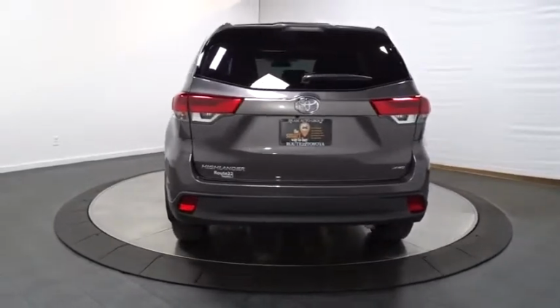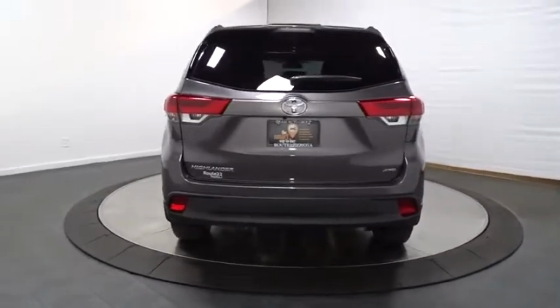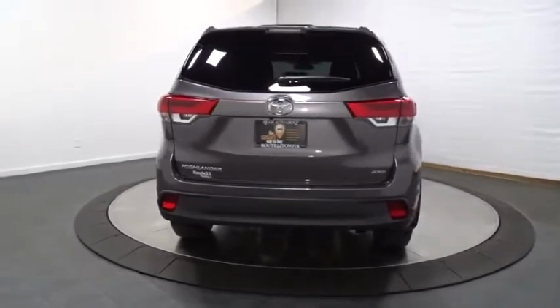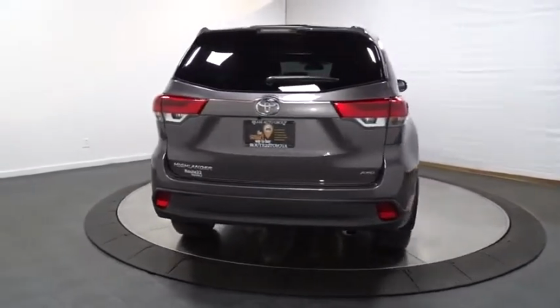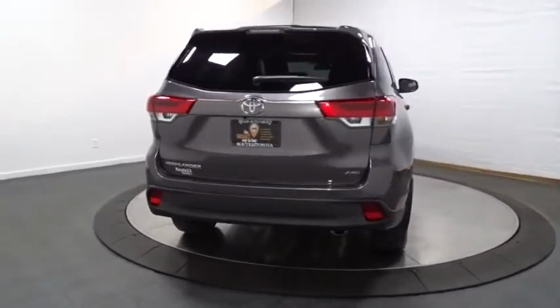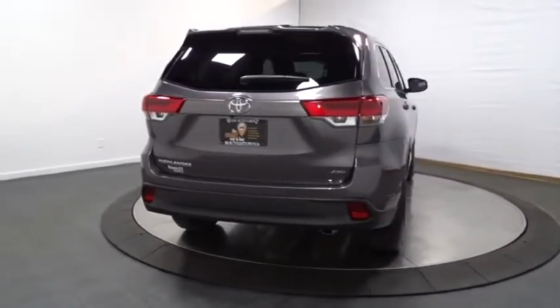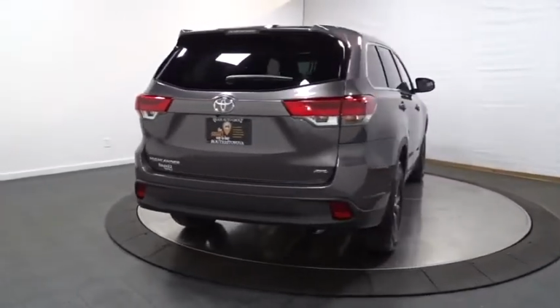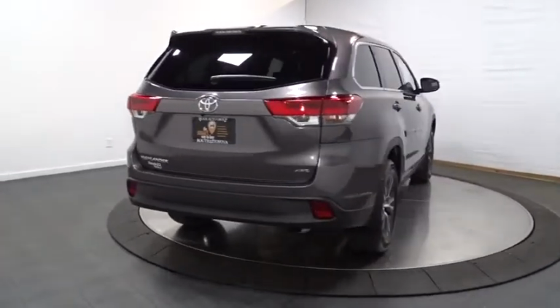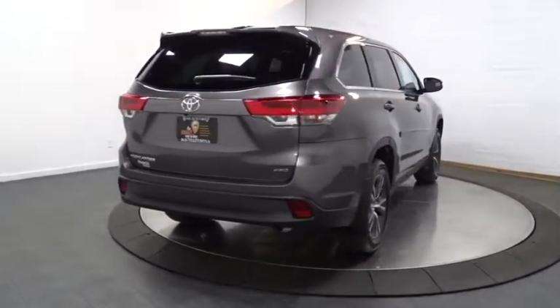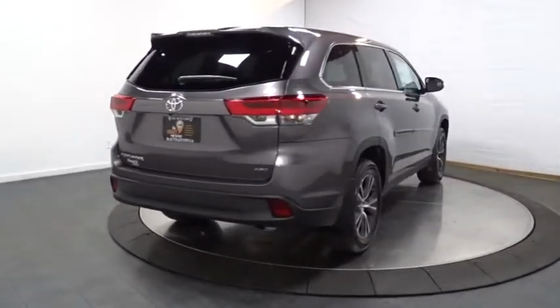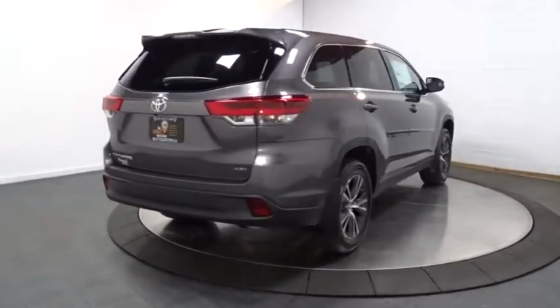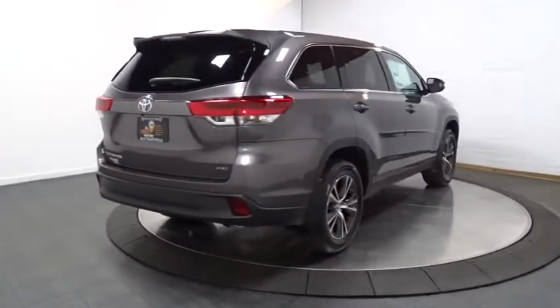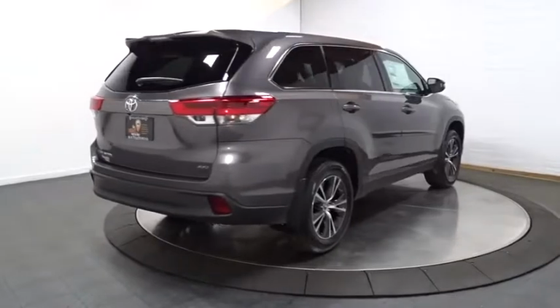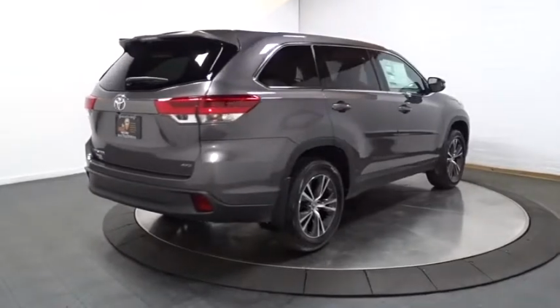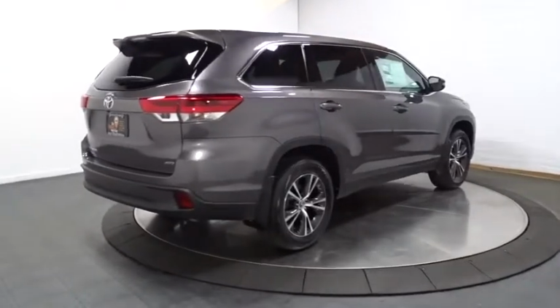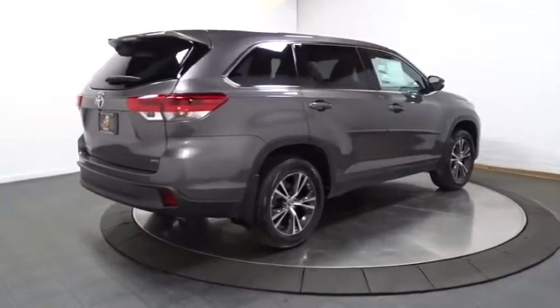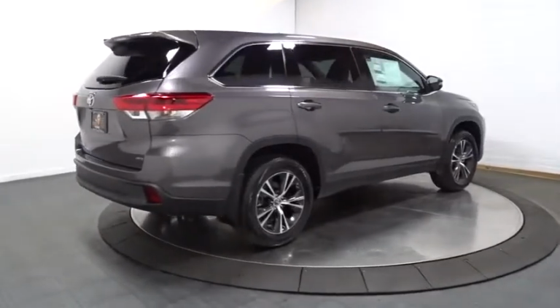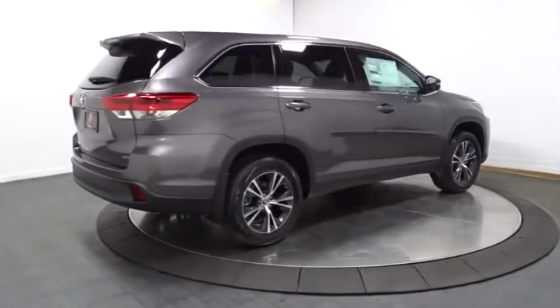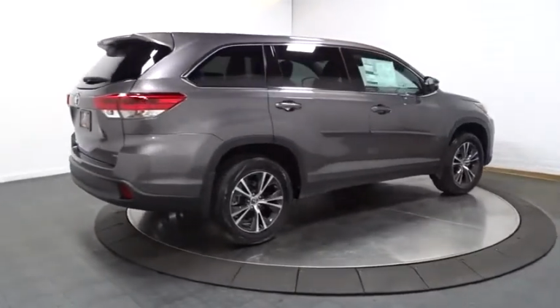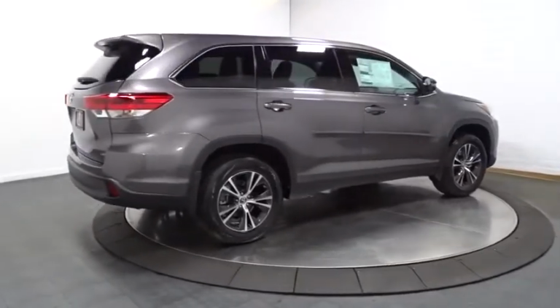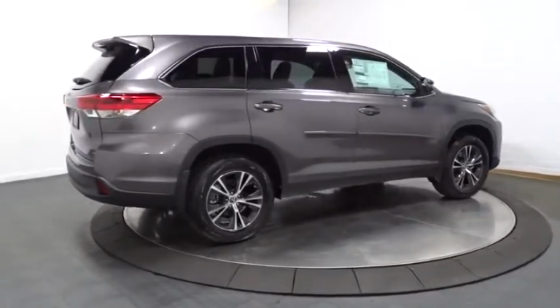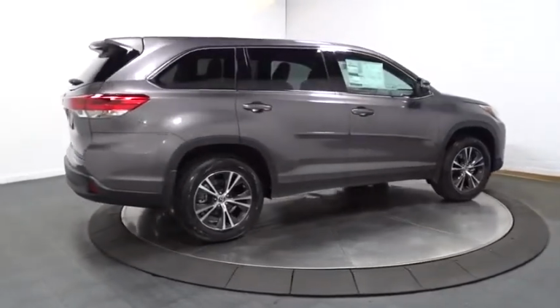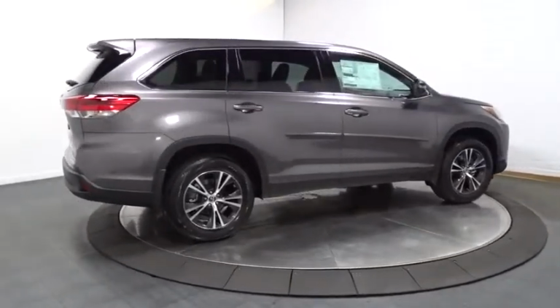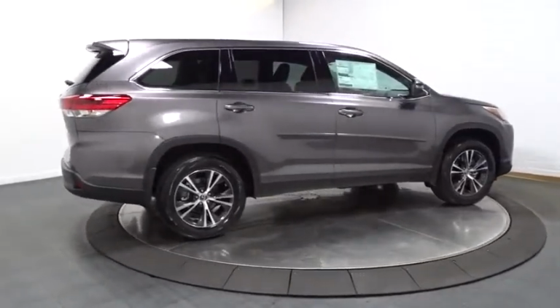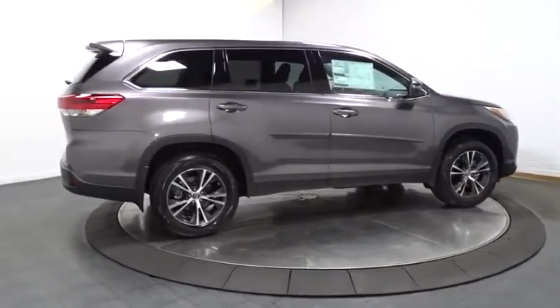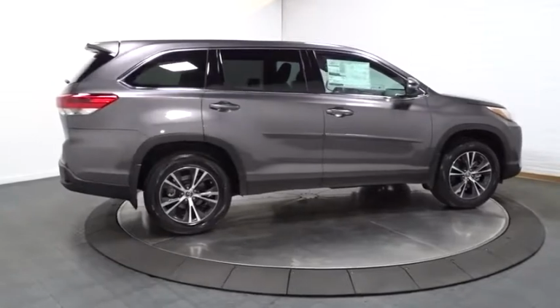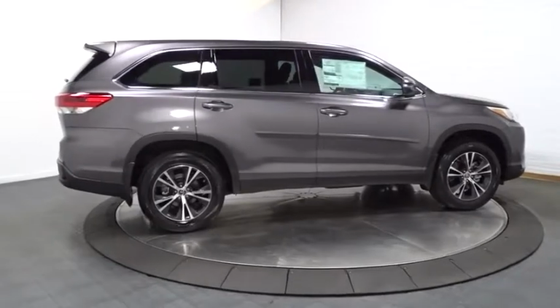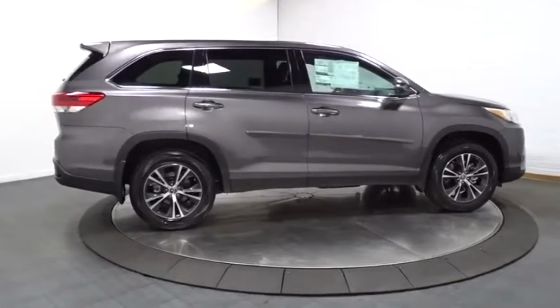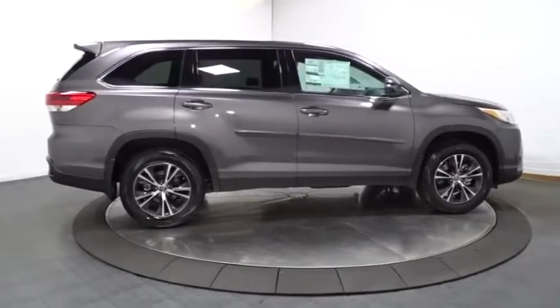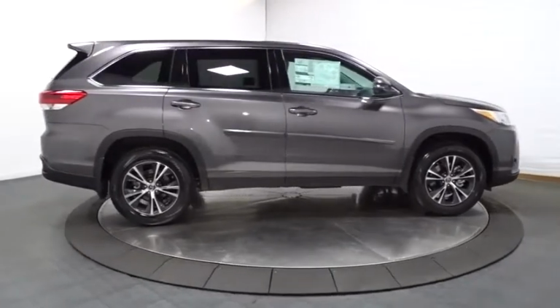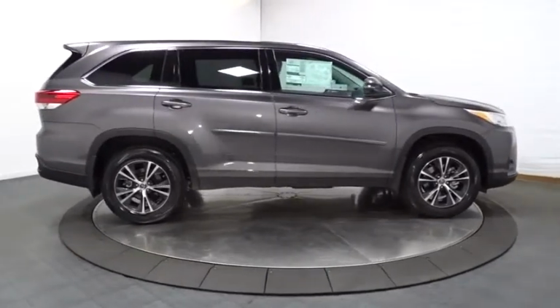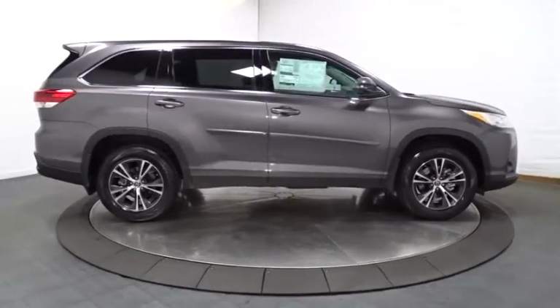This vehicle has less than 100 miles. Here are some of this vehicle's great options: AM FM CD player with six speakers, trip computer, MP3 capability, clock, and electronic stability control.